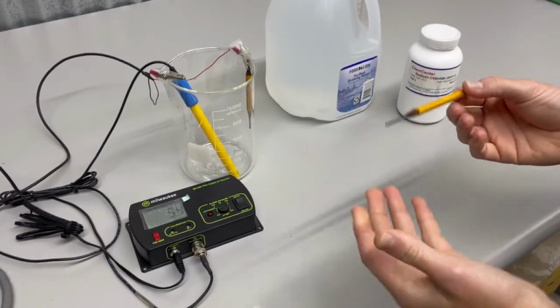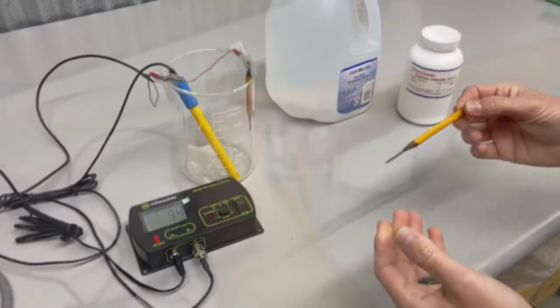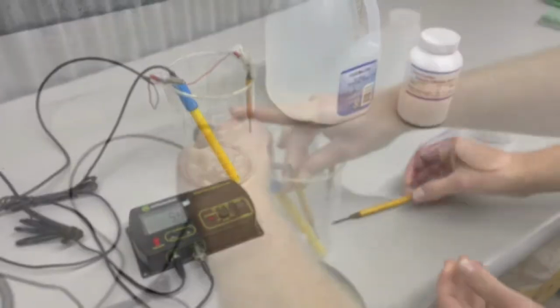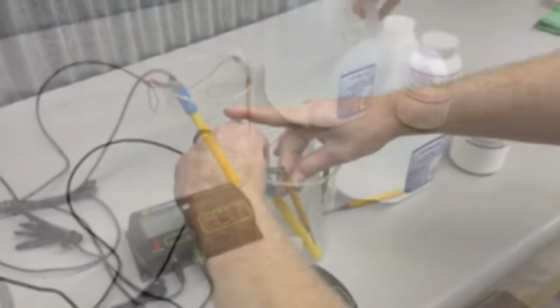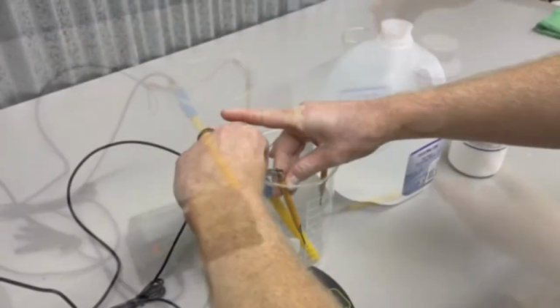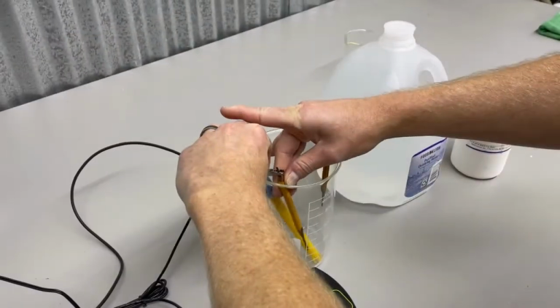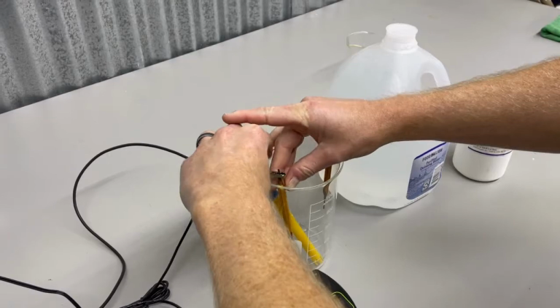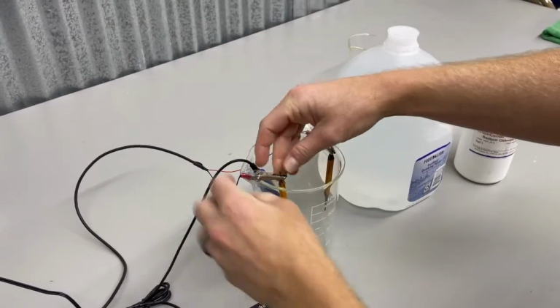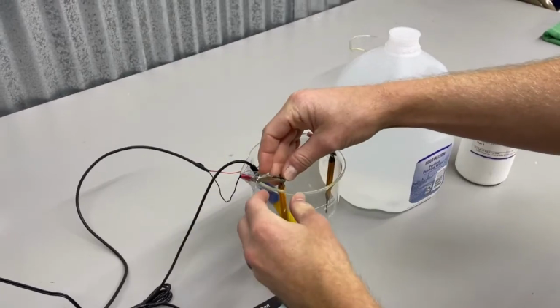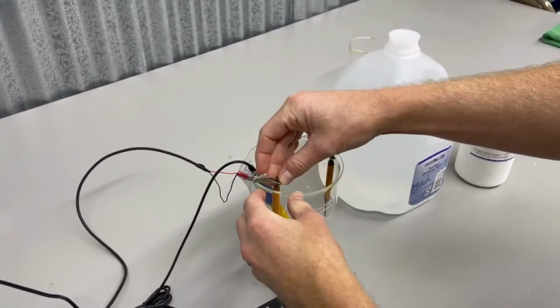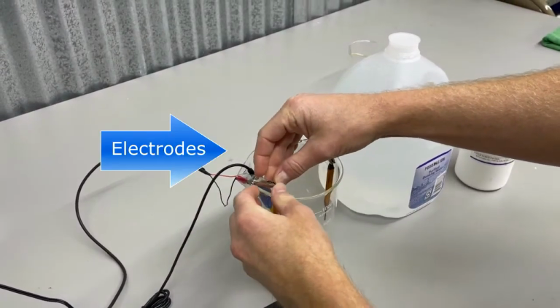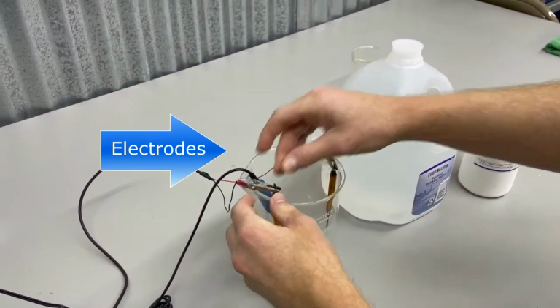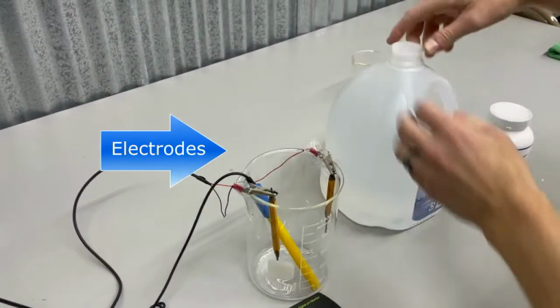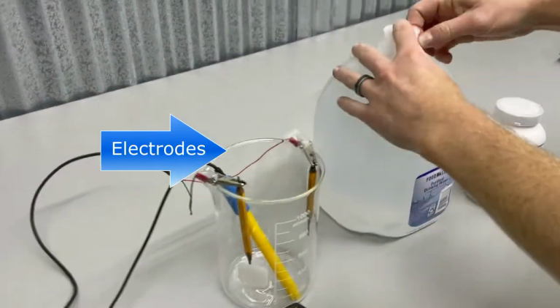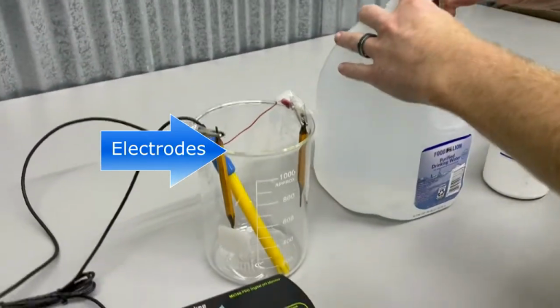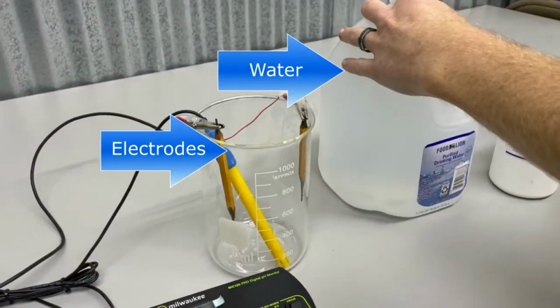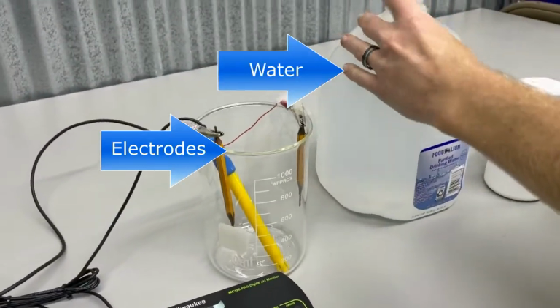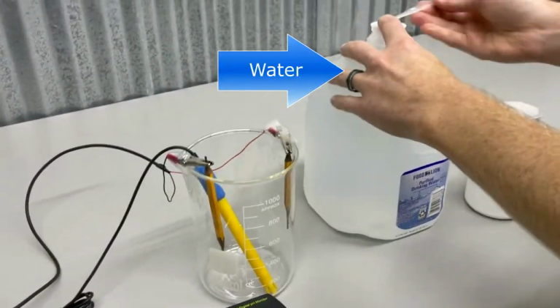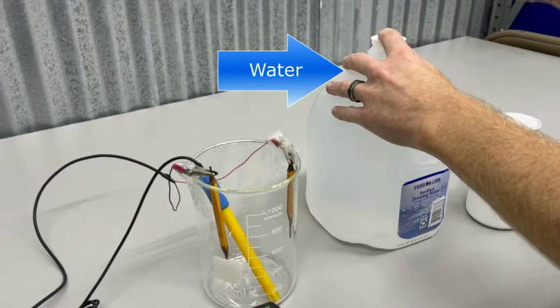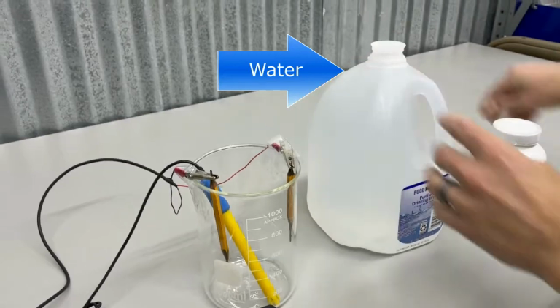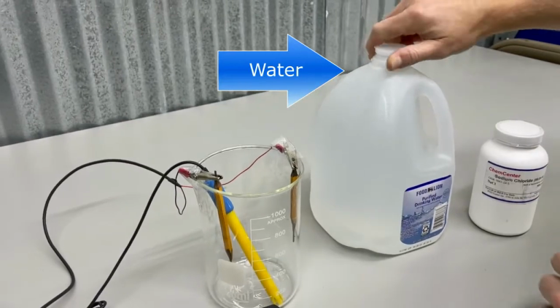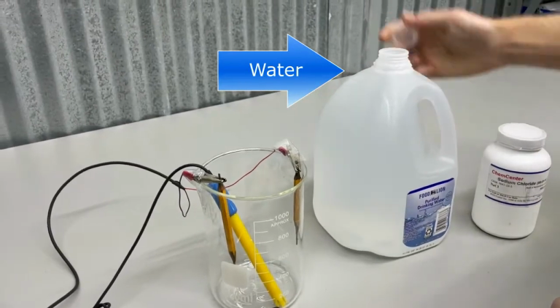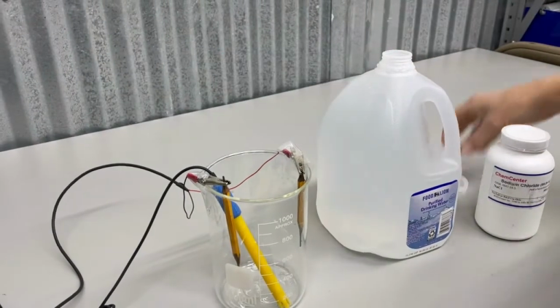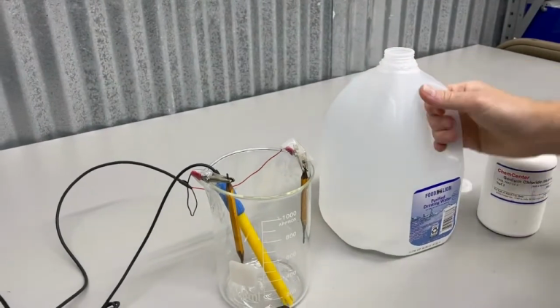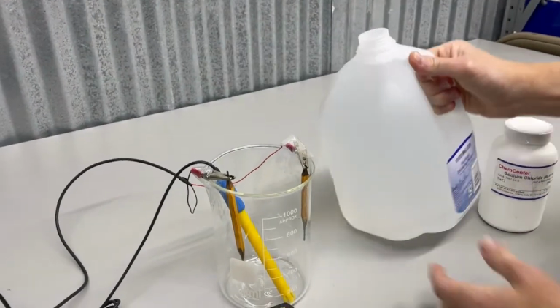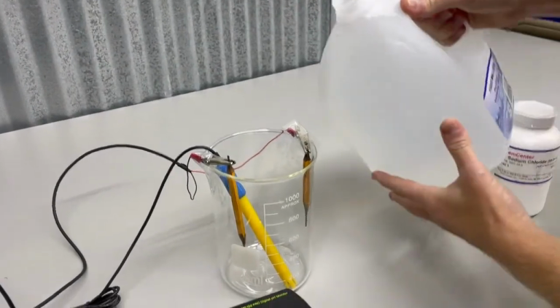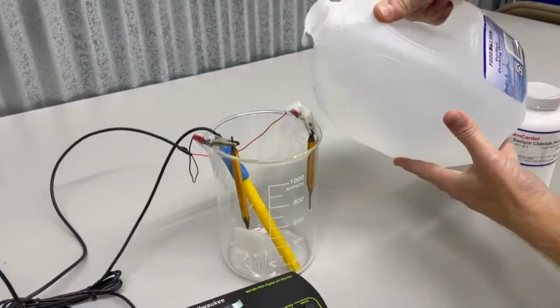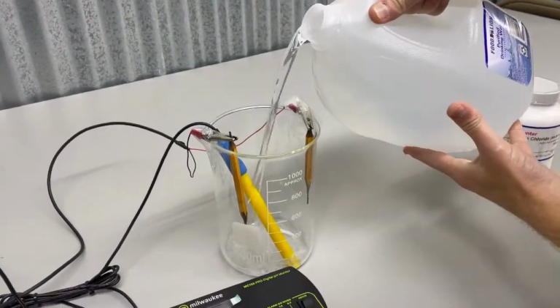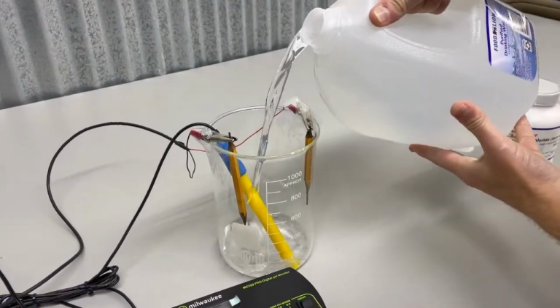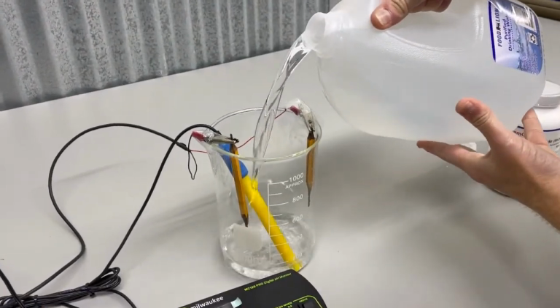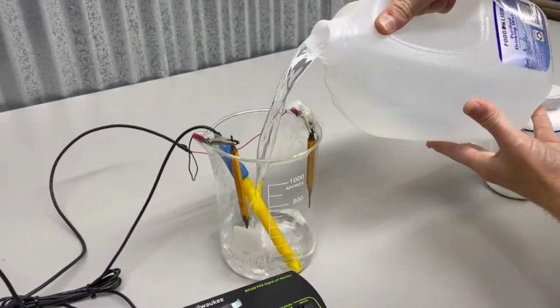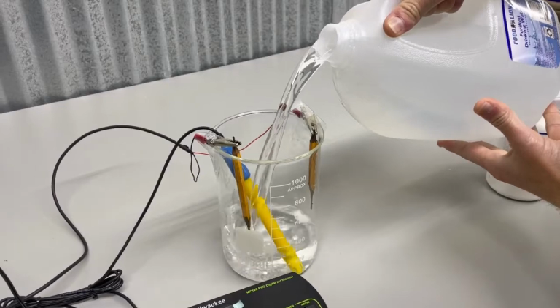This setup is a basic demonstration using two graphite pencils and a modified phone charger. The Annihilair proprietary equipment is specifically engineered to produce two products that are separated into different usable non-synthetic chemicals.